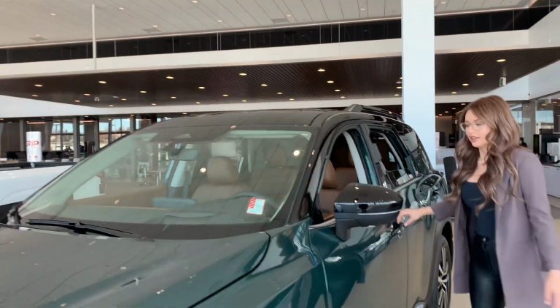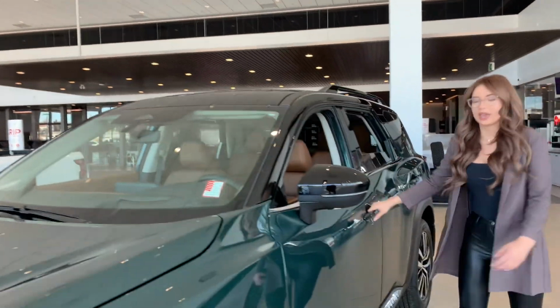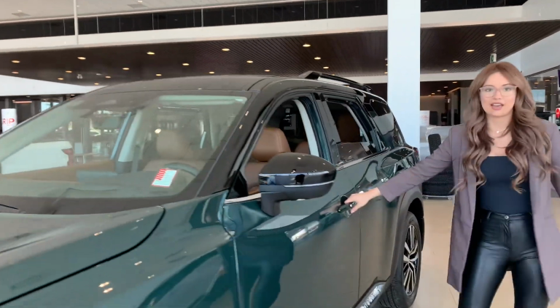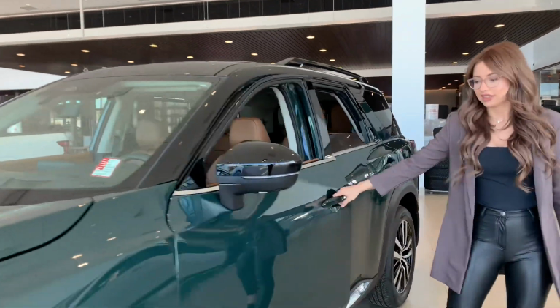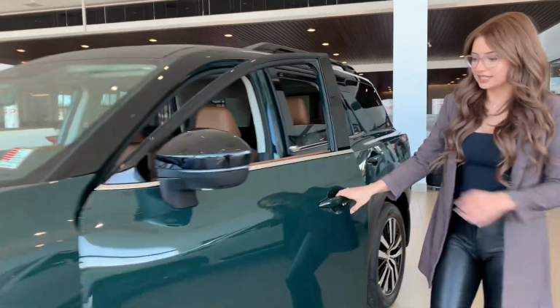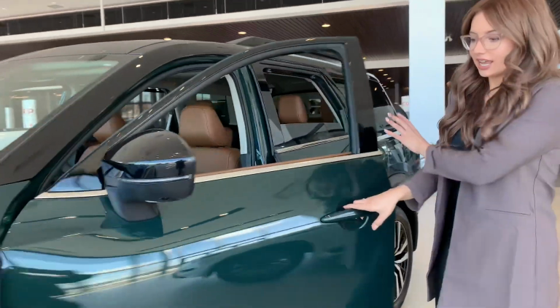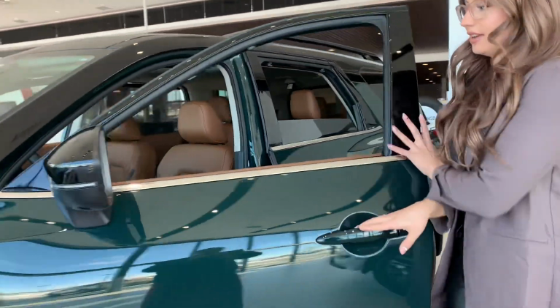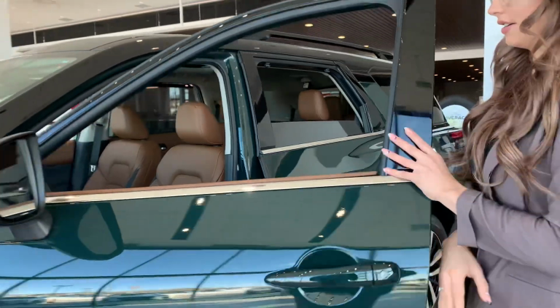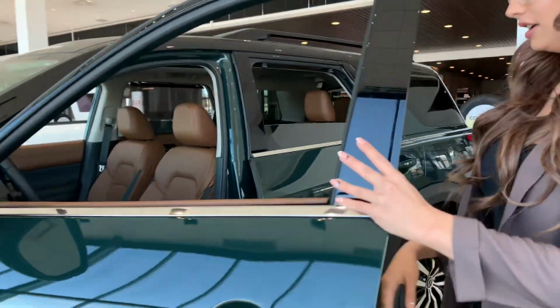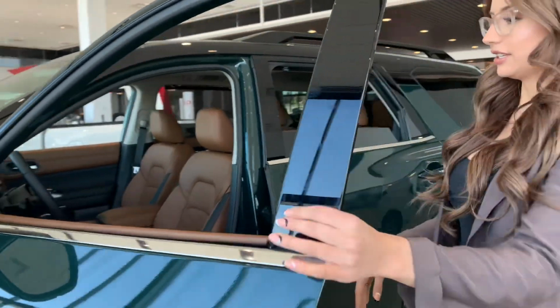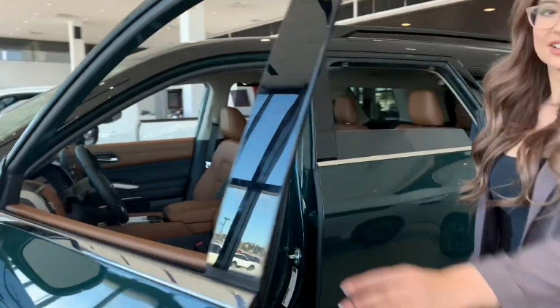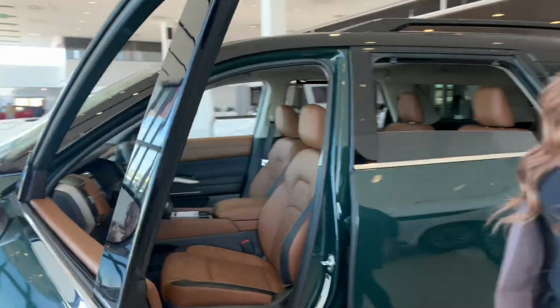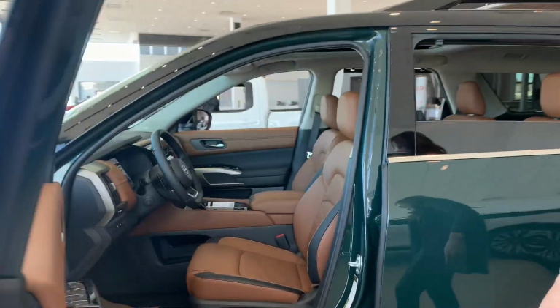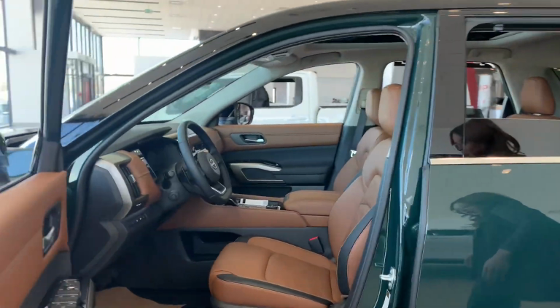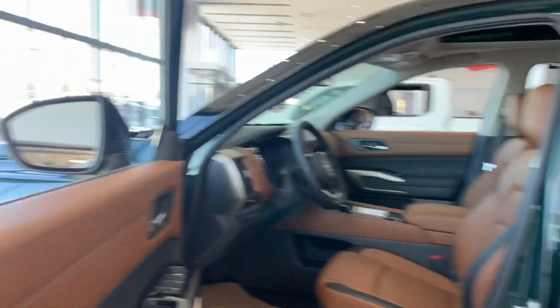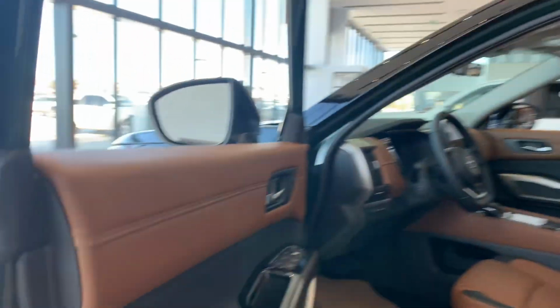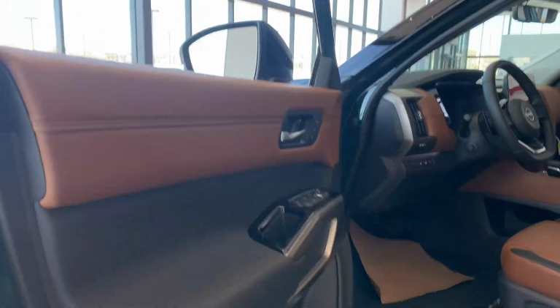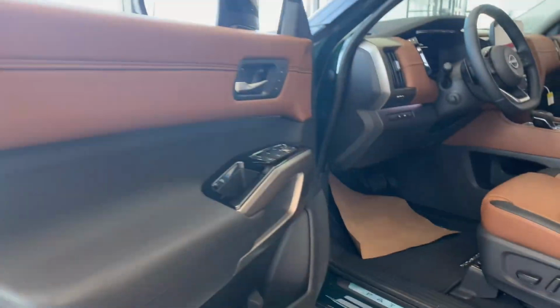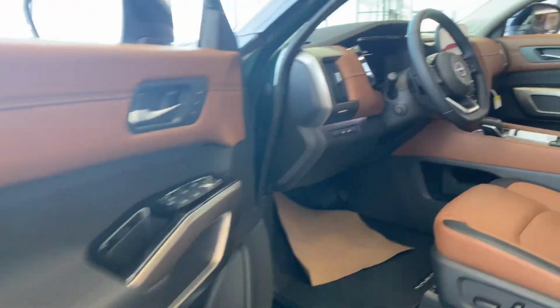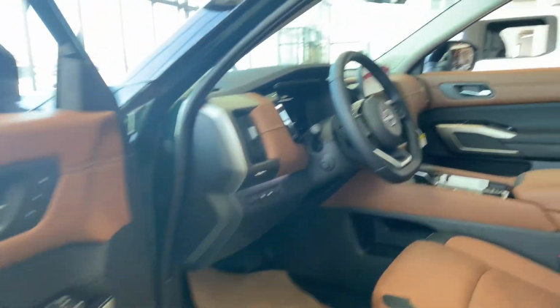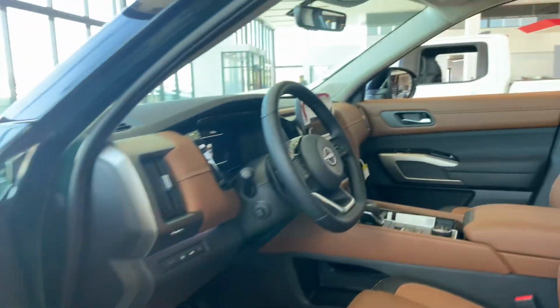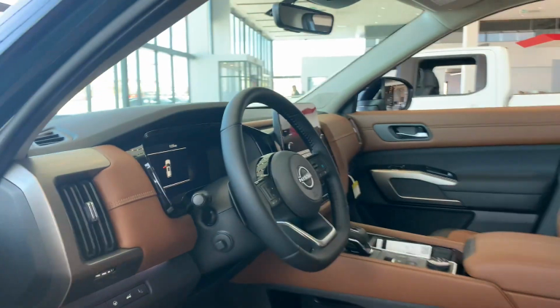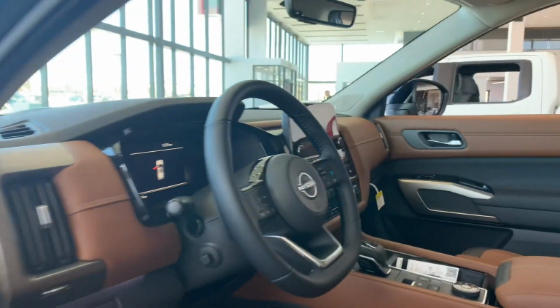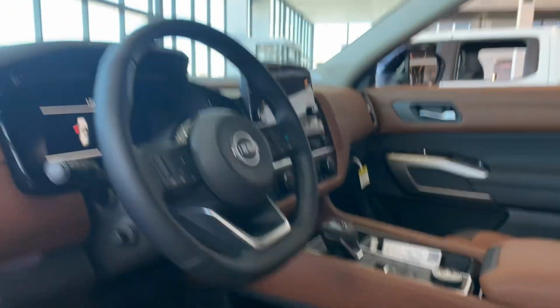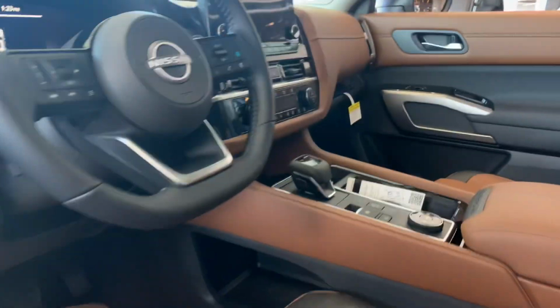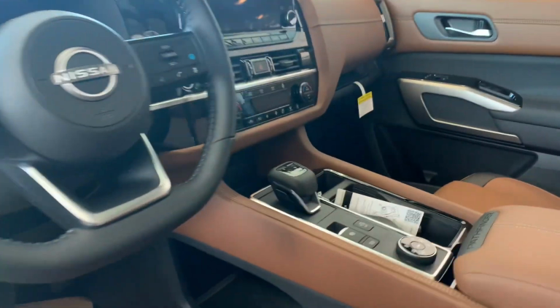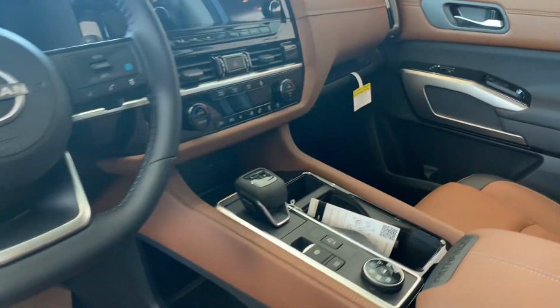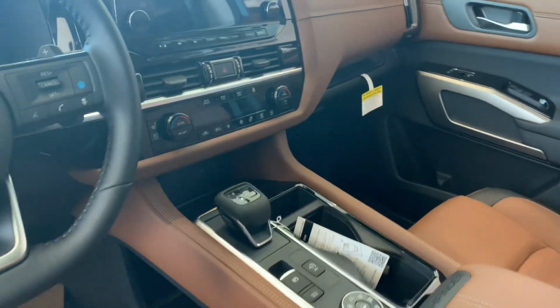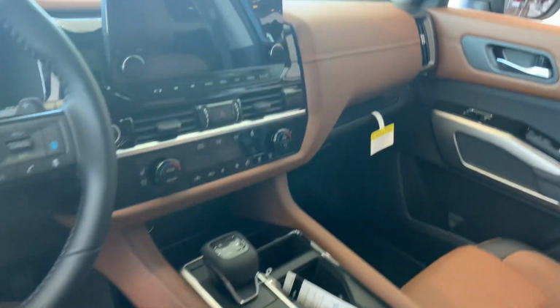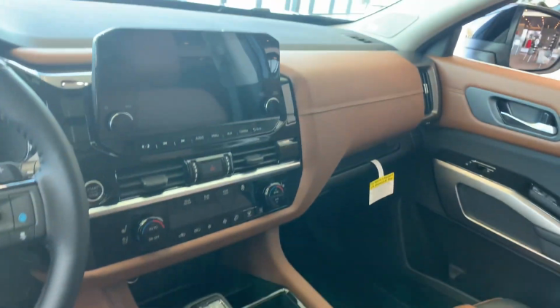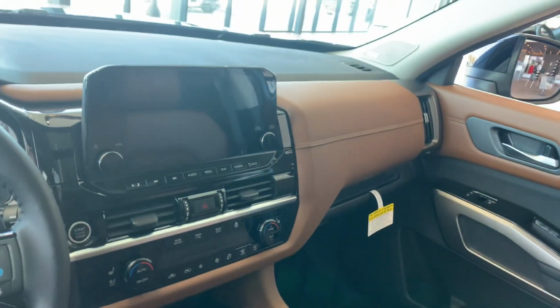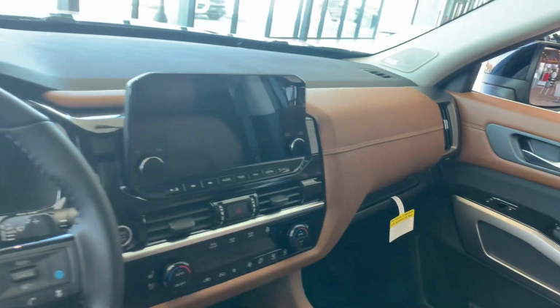And we have the inside. This one is an awesome hazelnut color. Obviously we have other options for you if you don't like it, but you'll see there are all nice leather seats.